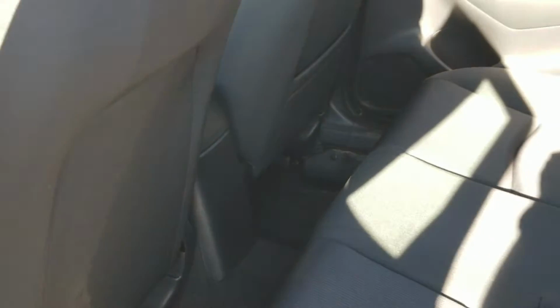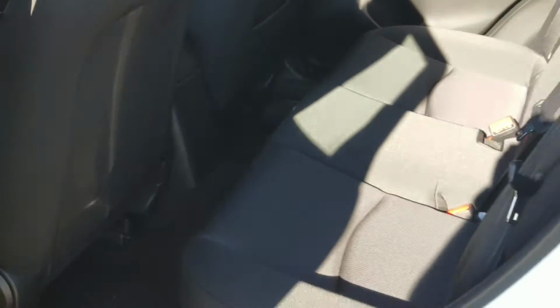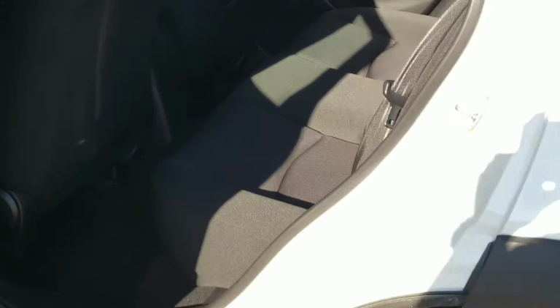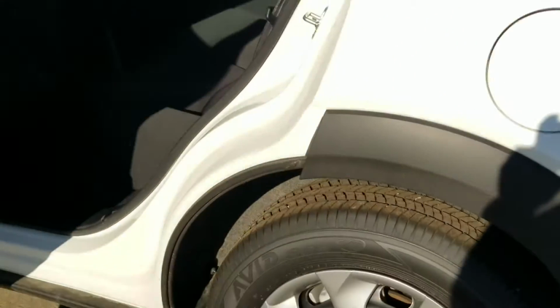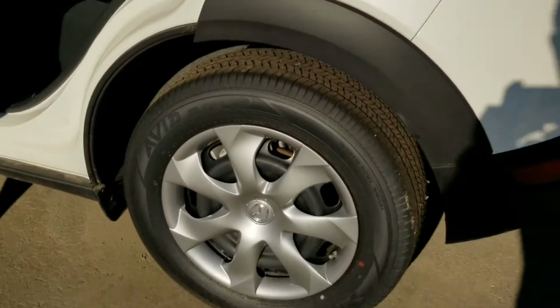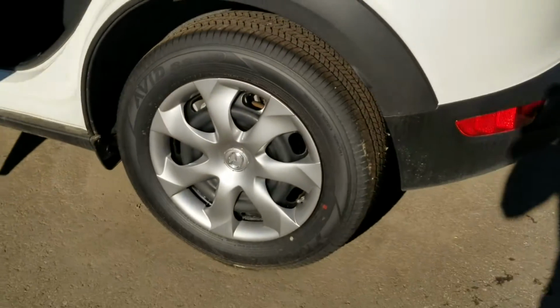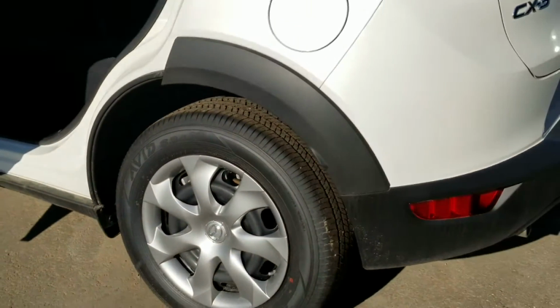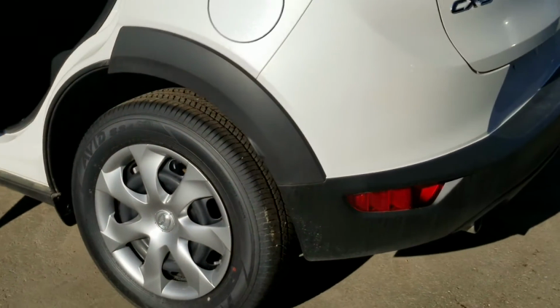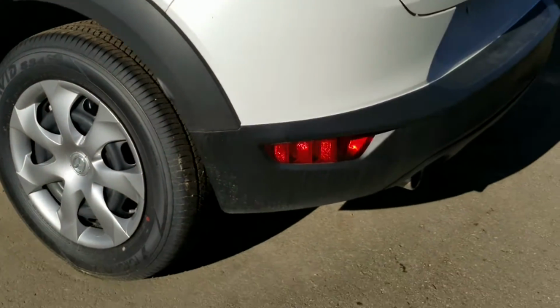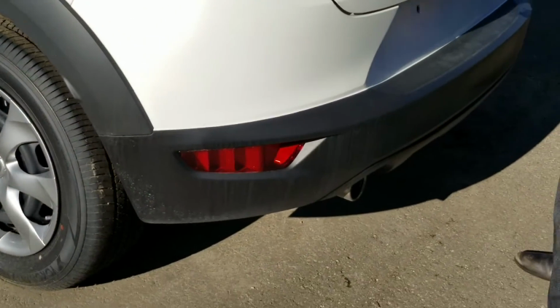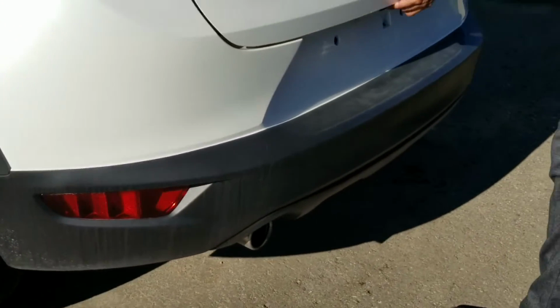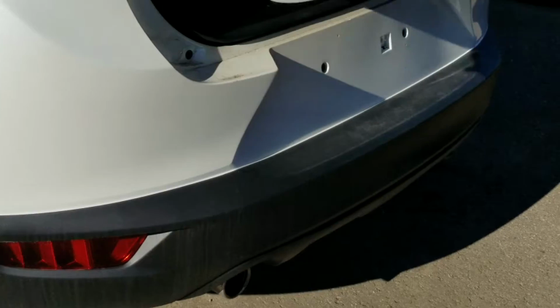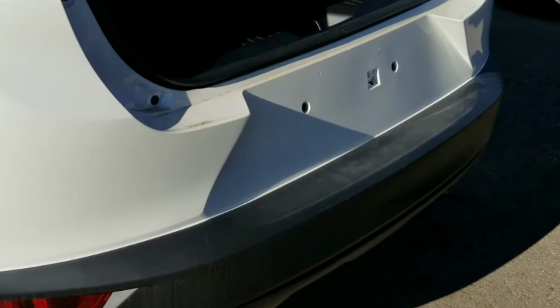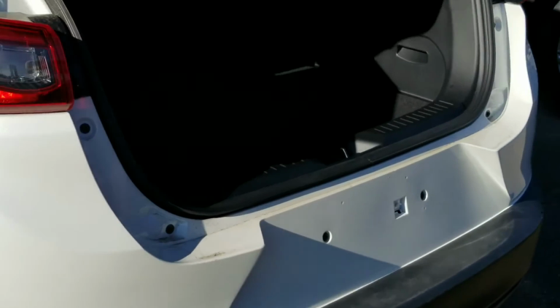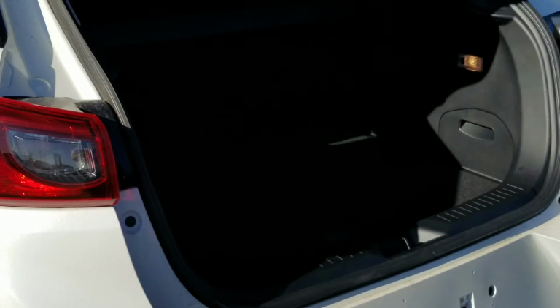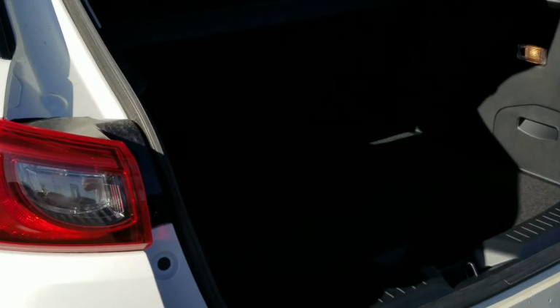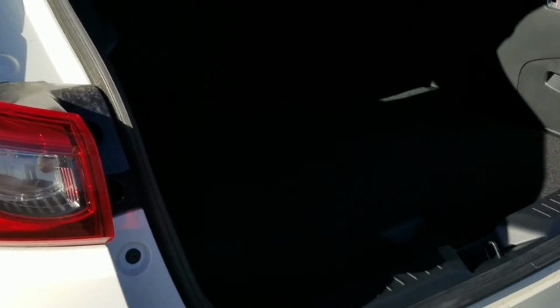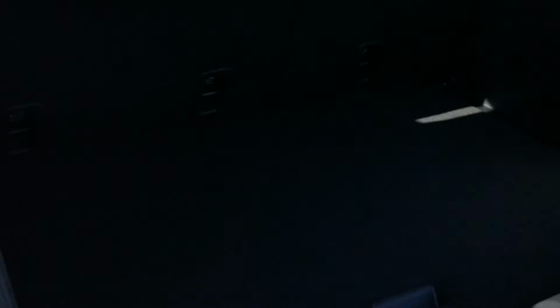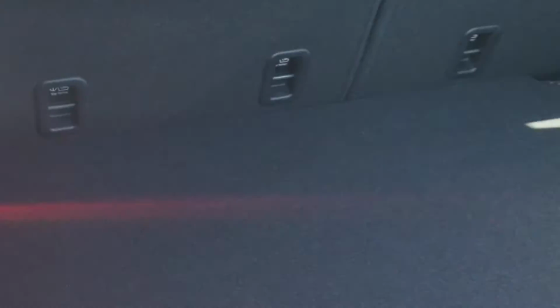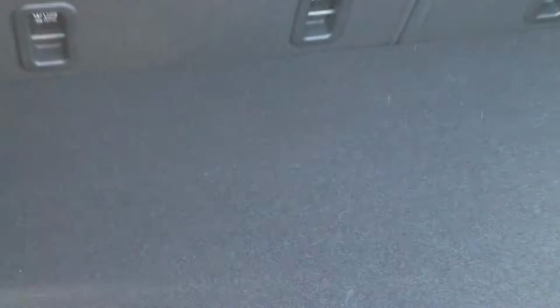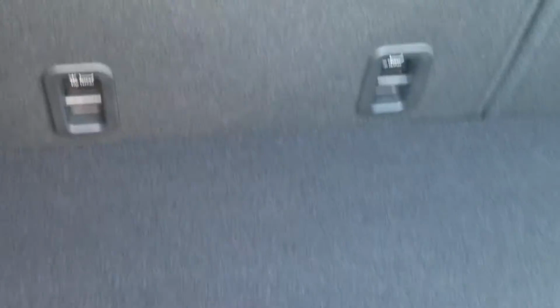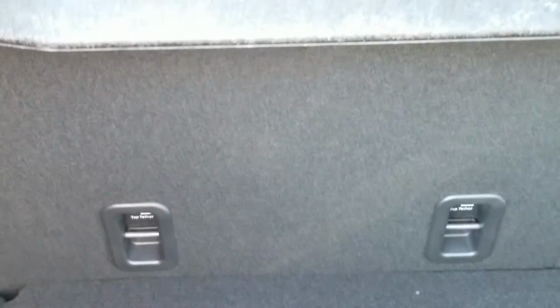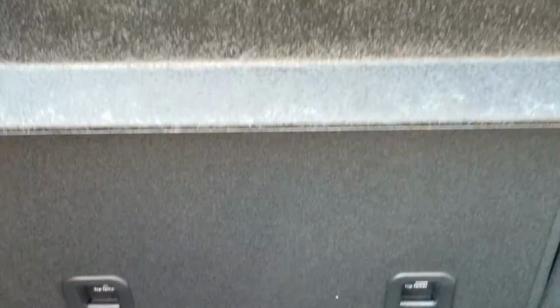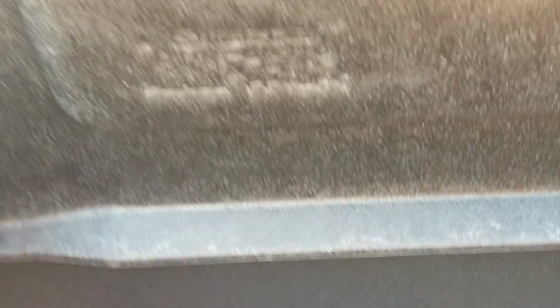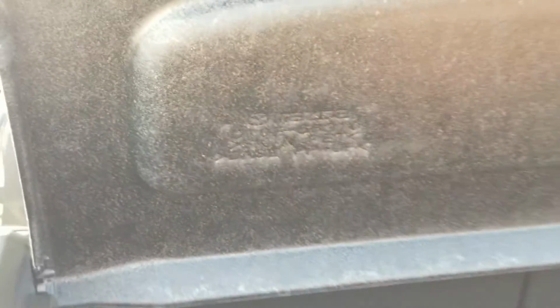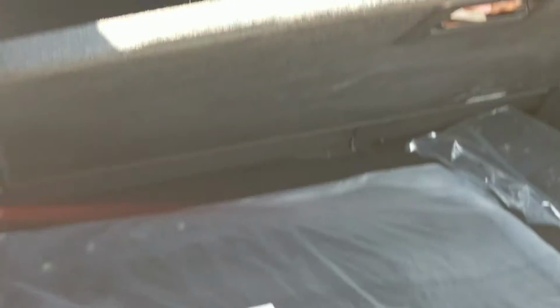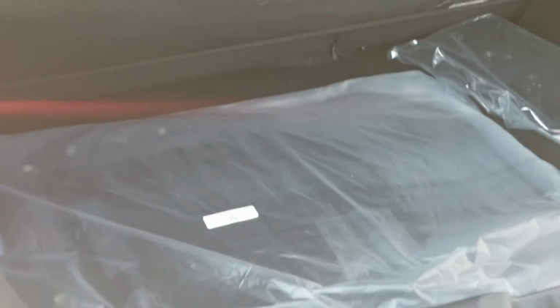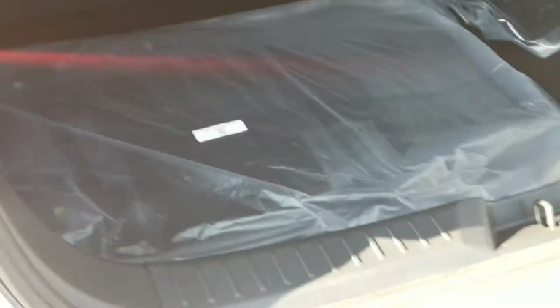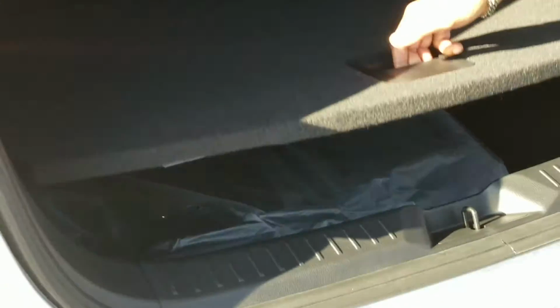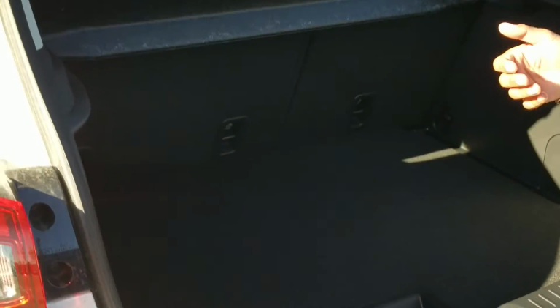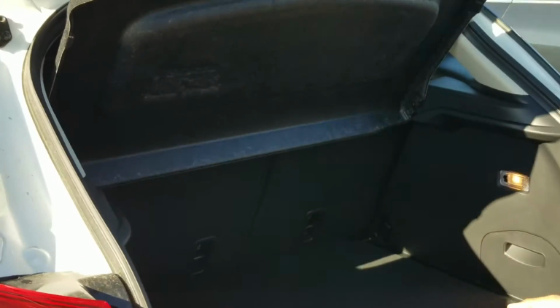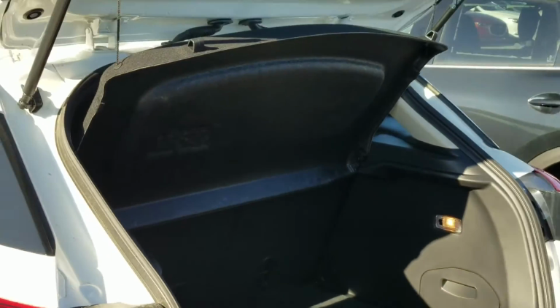Coming to the back, it's going to have a real dual exhaust system on the vehicle here. I'll pop this open to show you the amount of space. Now this is a privacy cover — you can take it off or leave it on. Down here you get some additional storage space, and you can fold down the seats to create more.